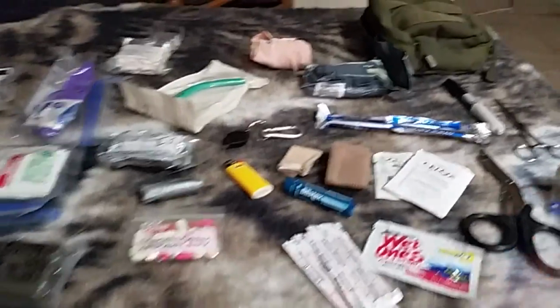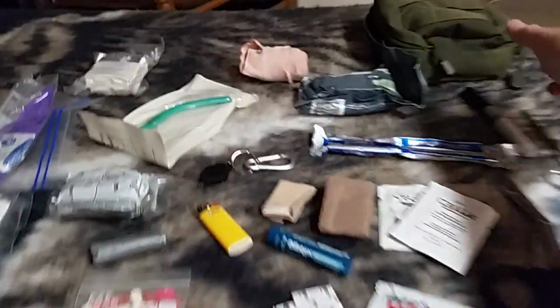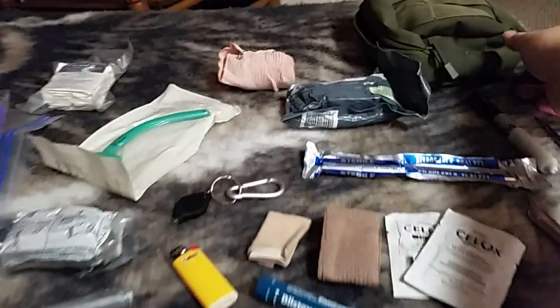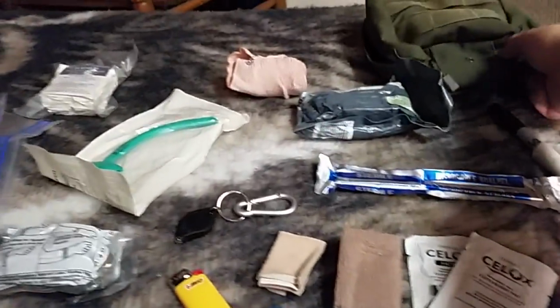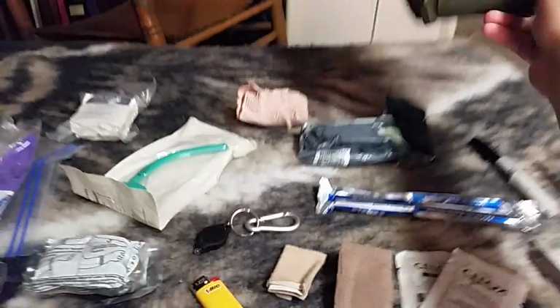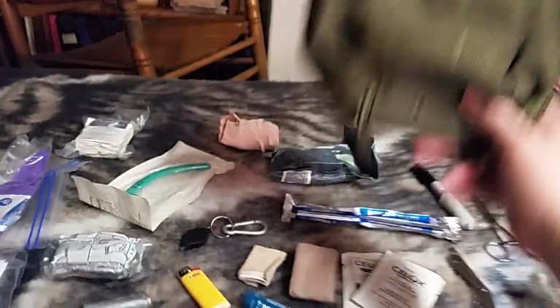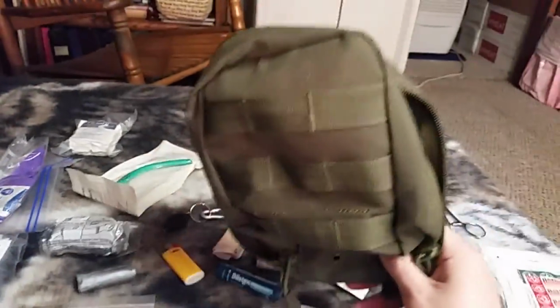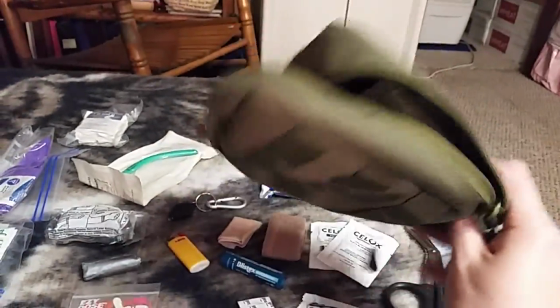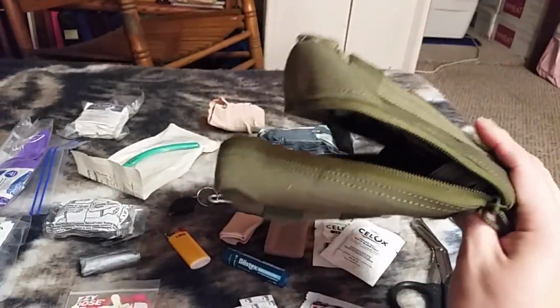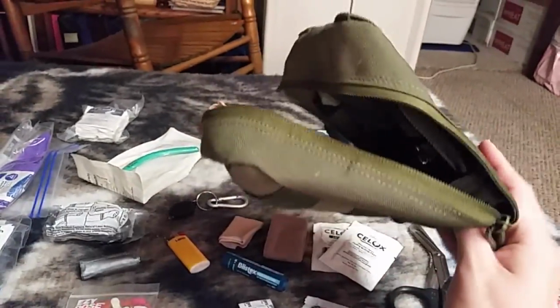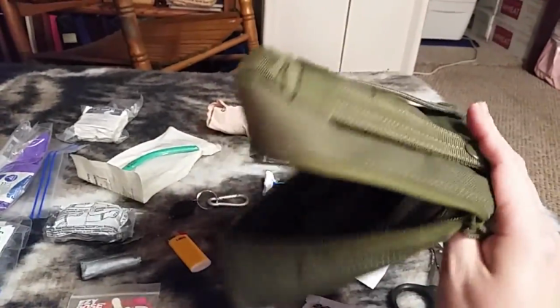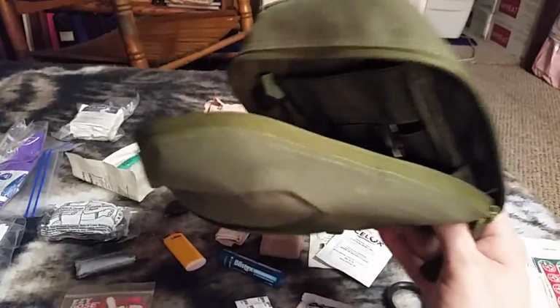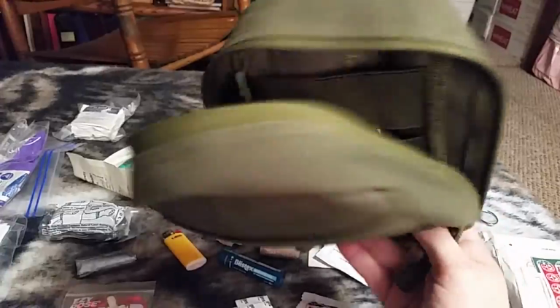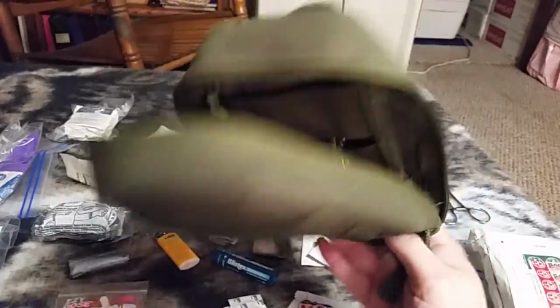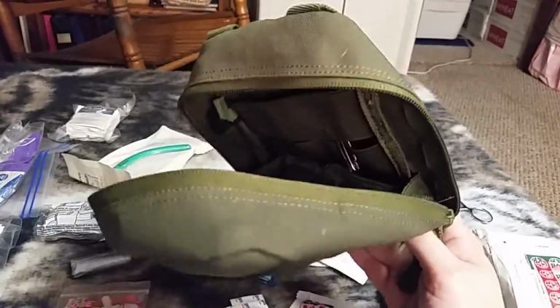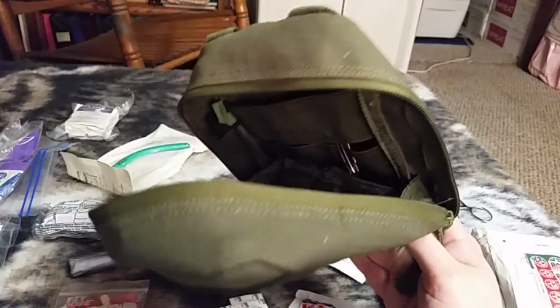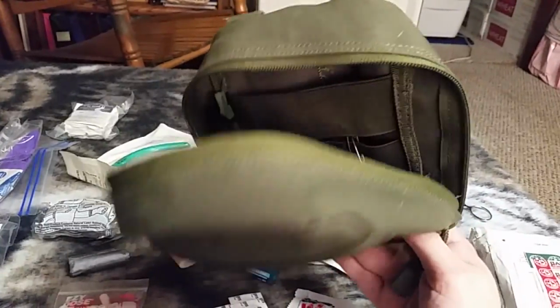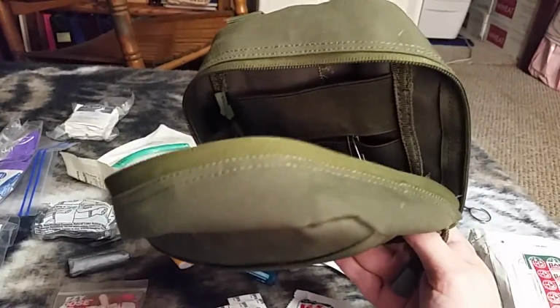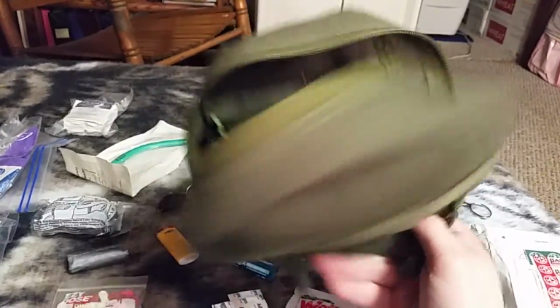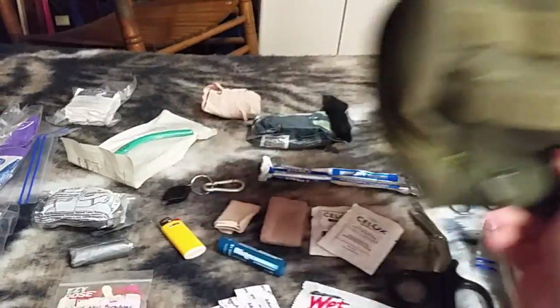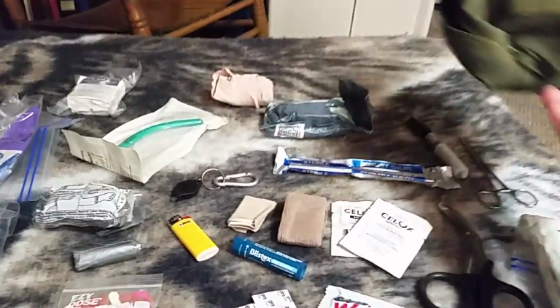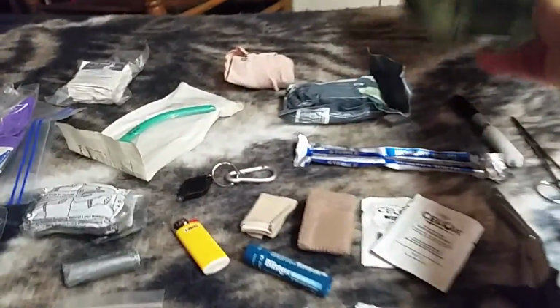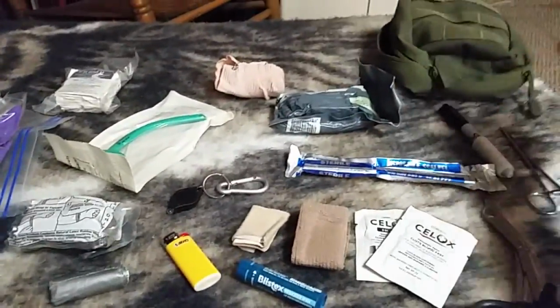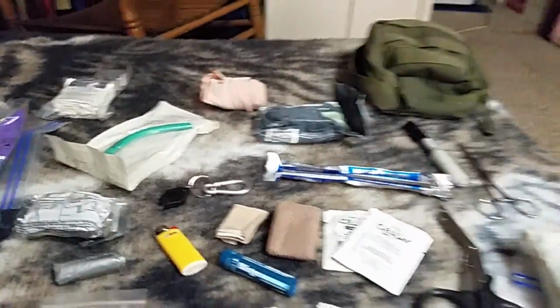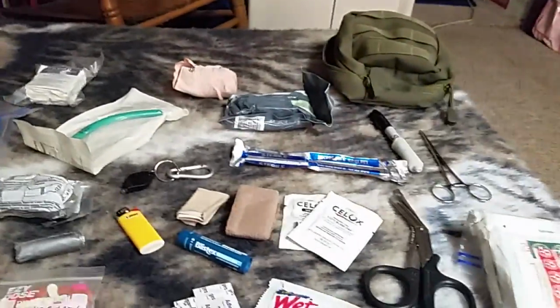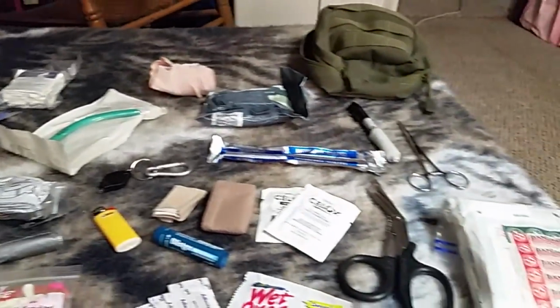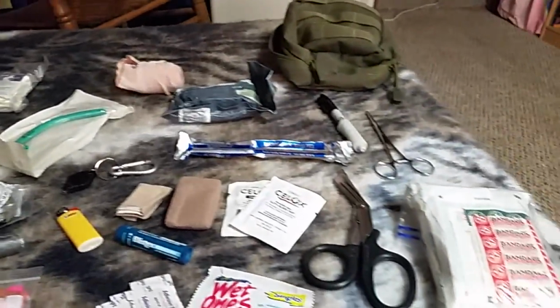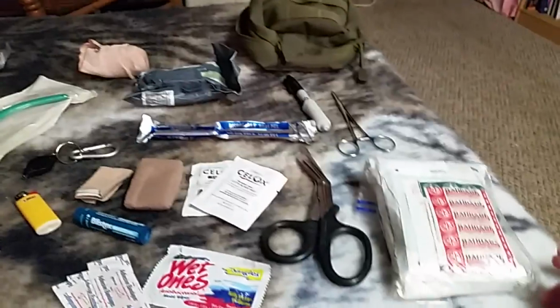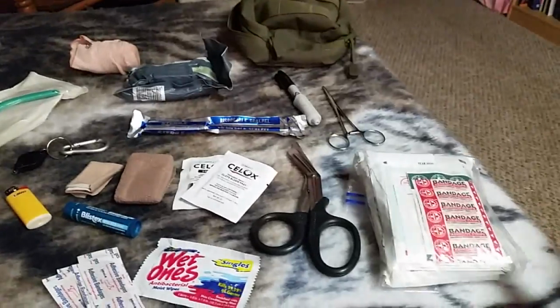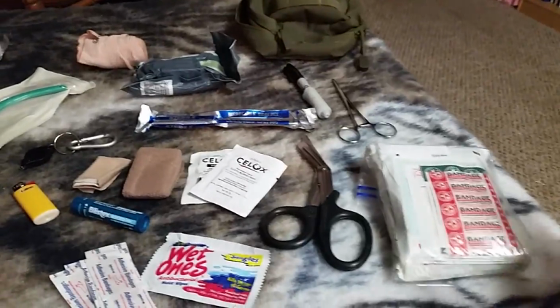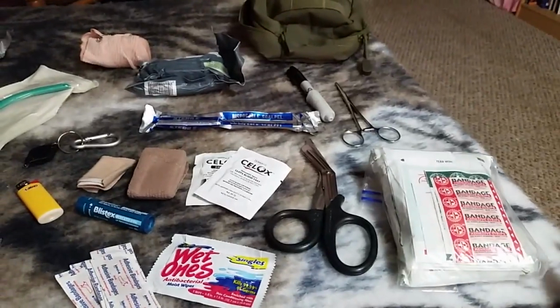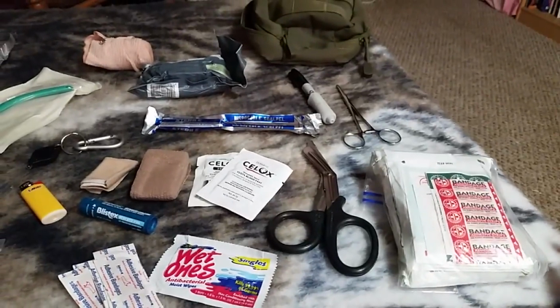What I carry it in is a Condor pouch — nothing really special about that. I do keep a couple of safety pins in there. I'm going to go through kind of quickly with what I have here.